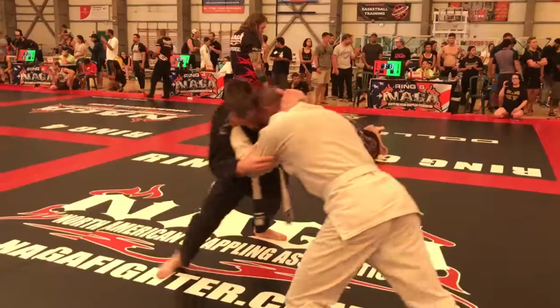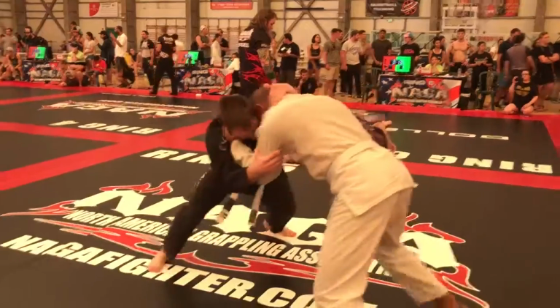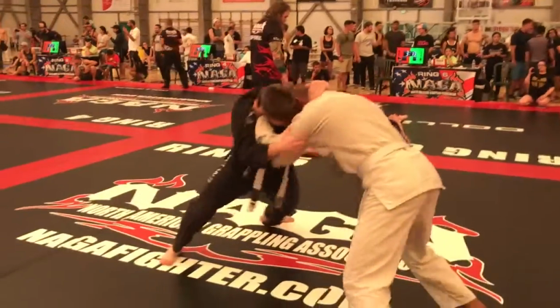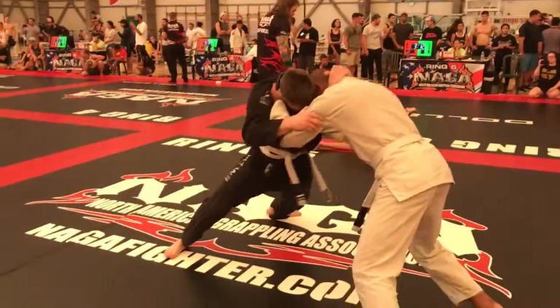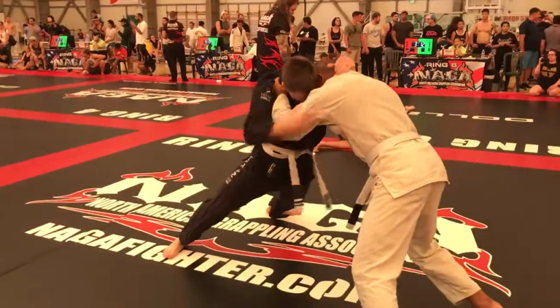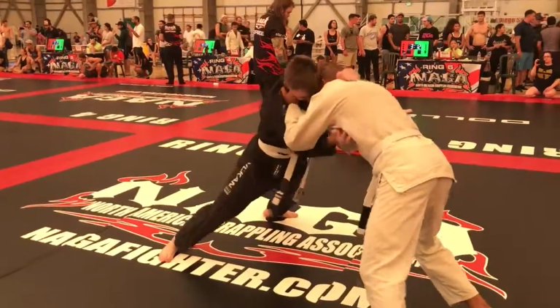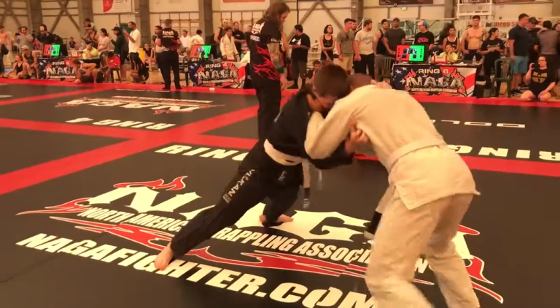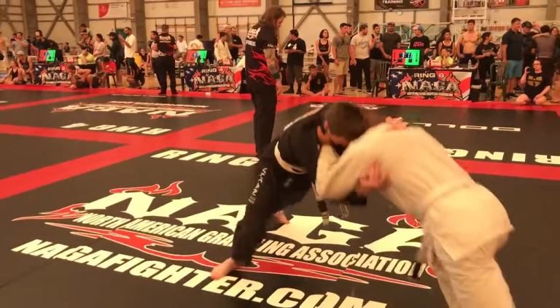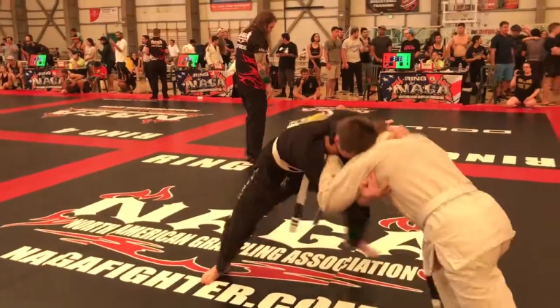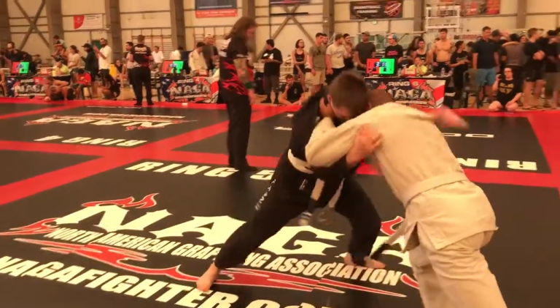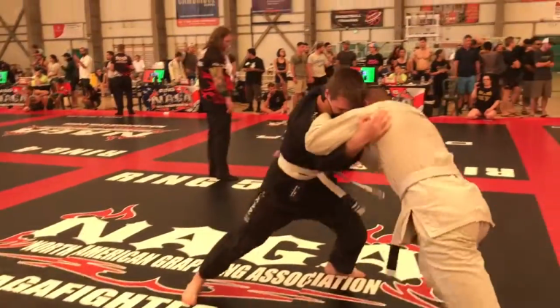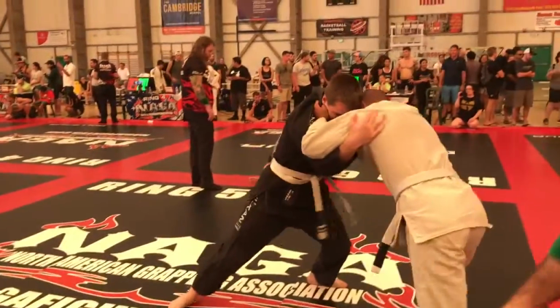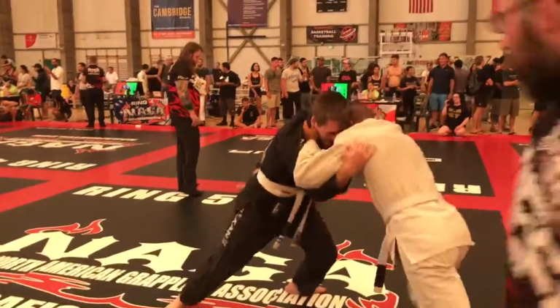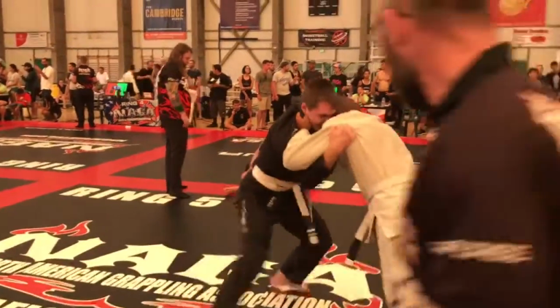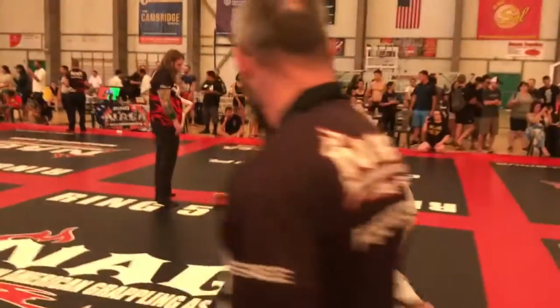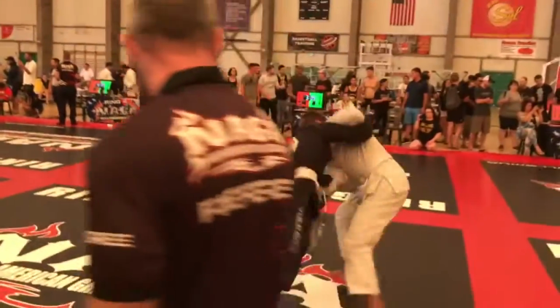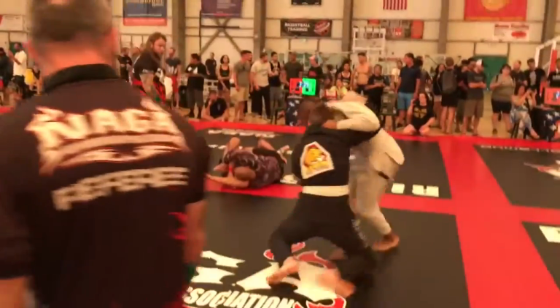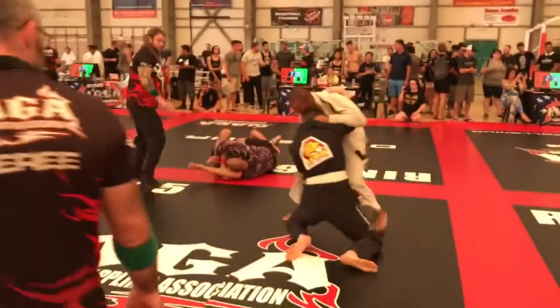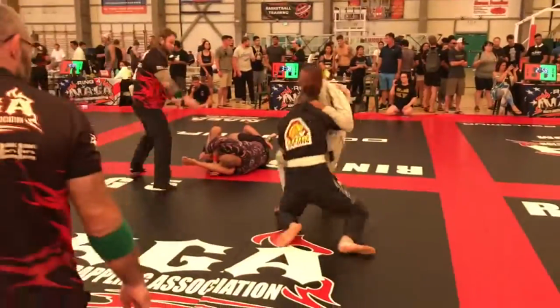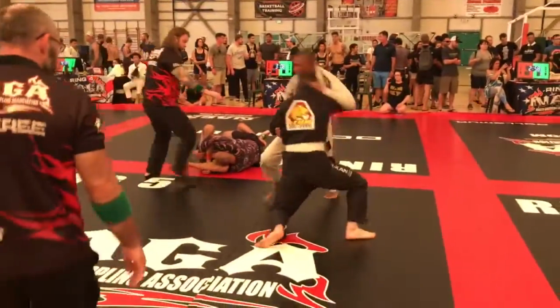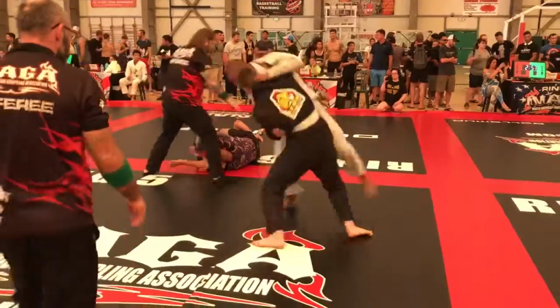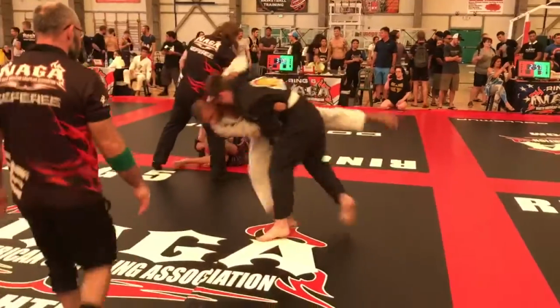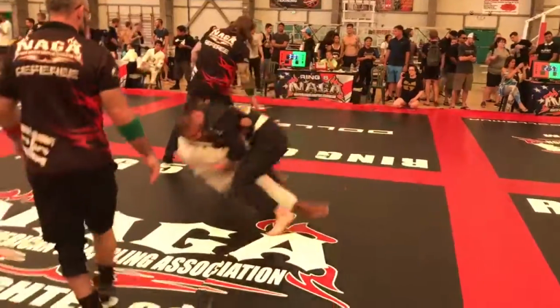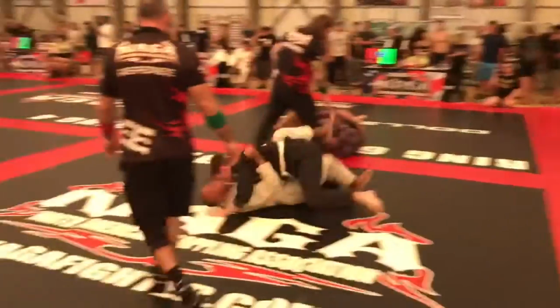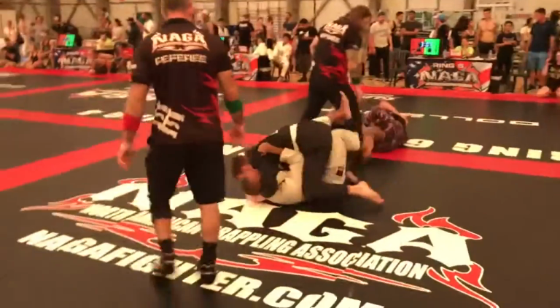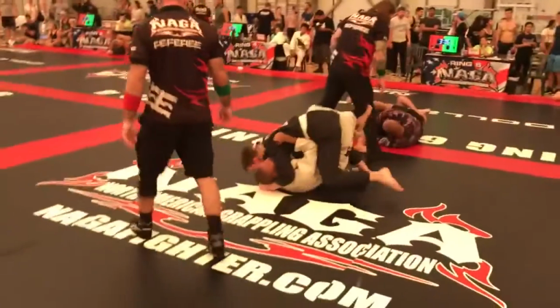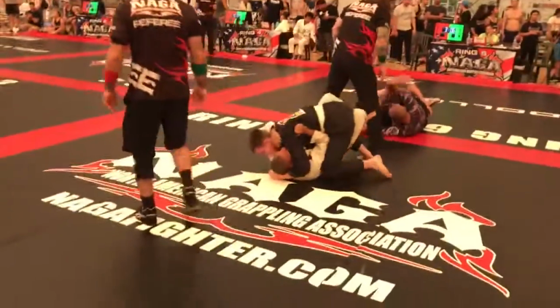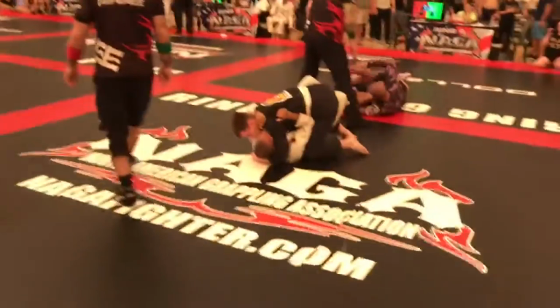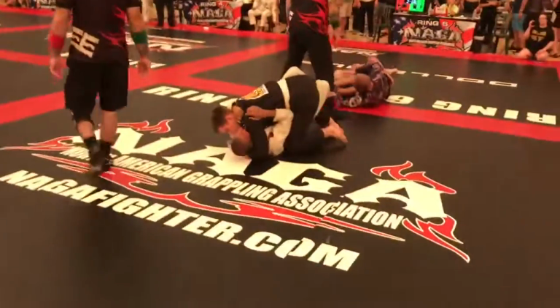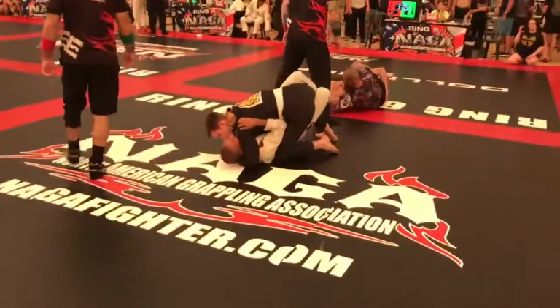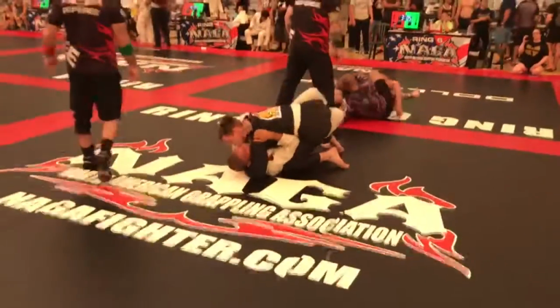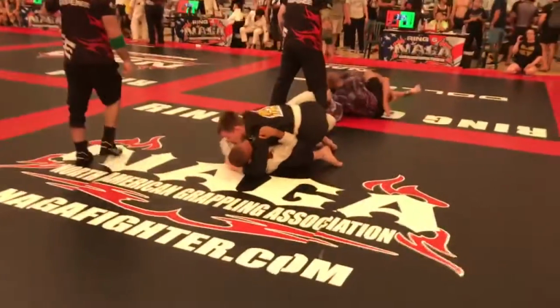Work an angle, Trayvon, work an angle. Go into it. Stay right, hip down, hip down.